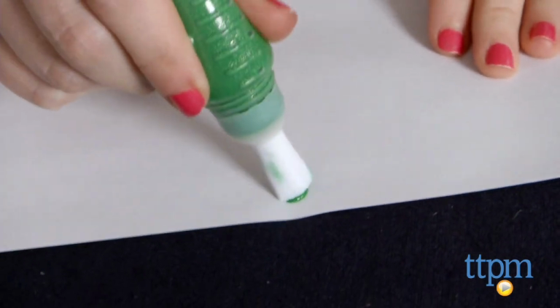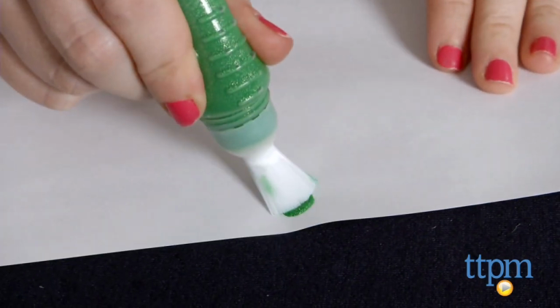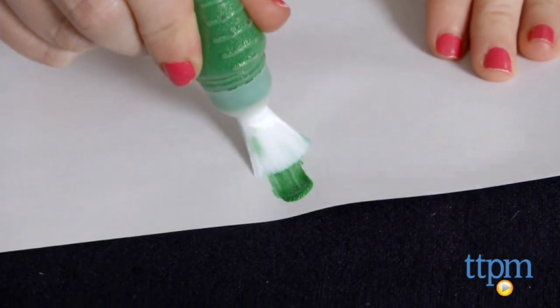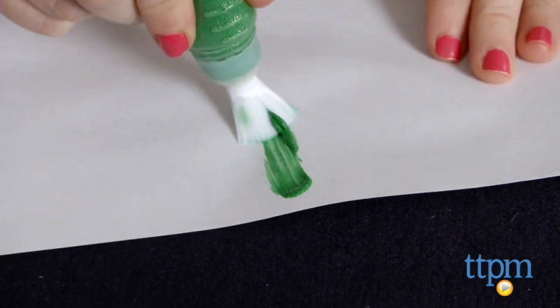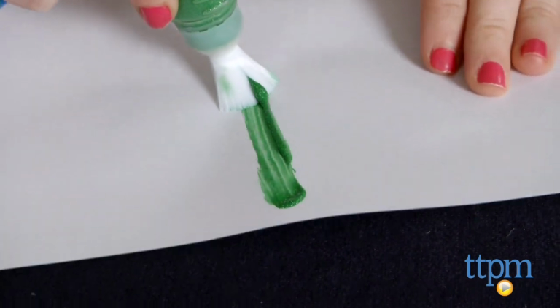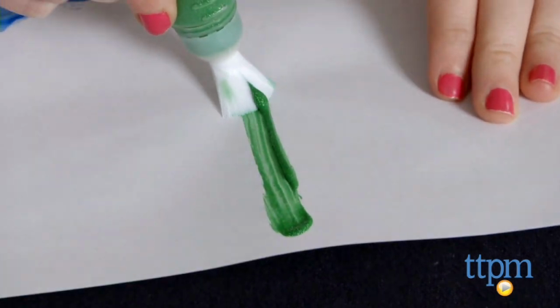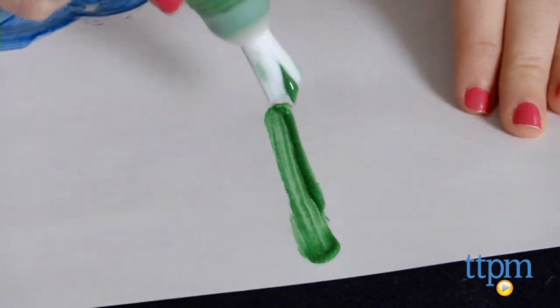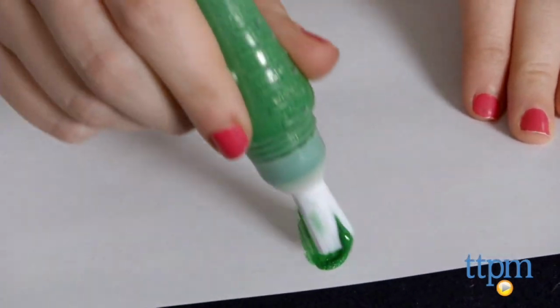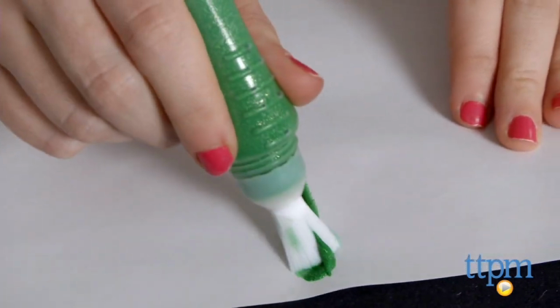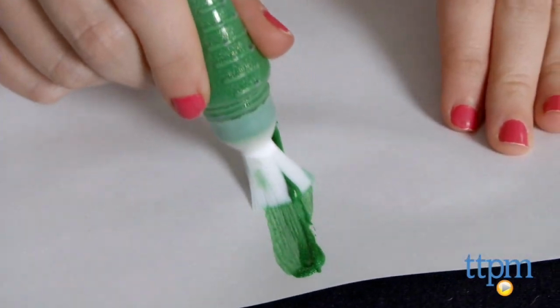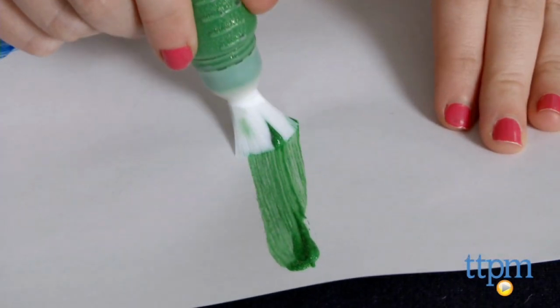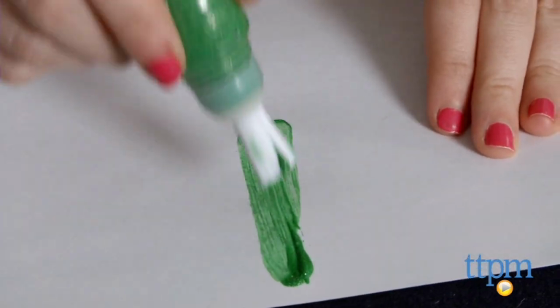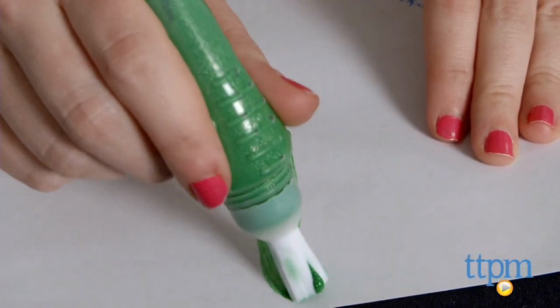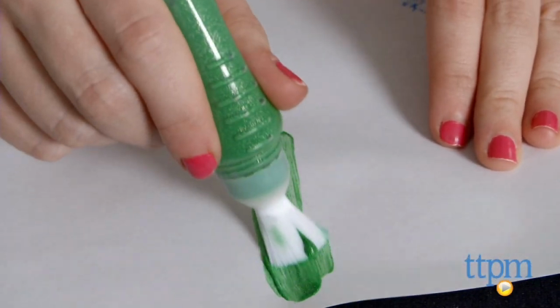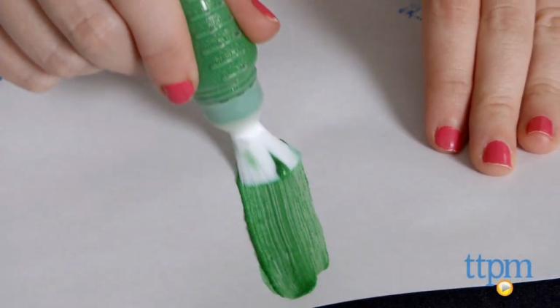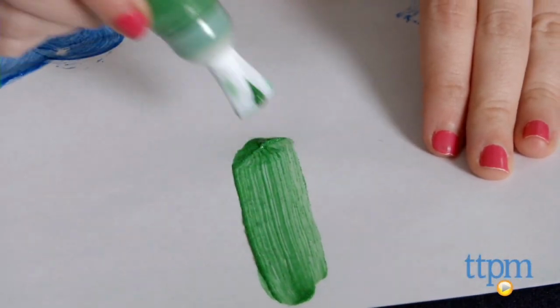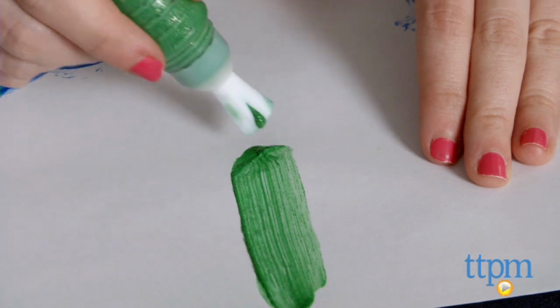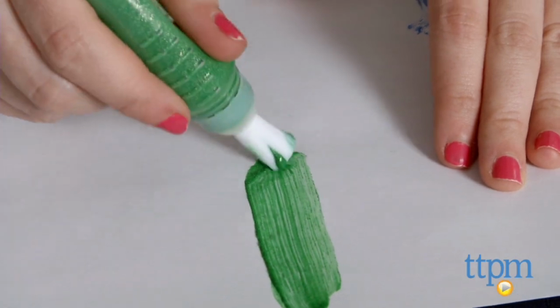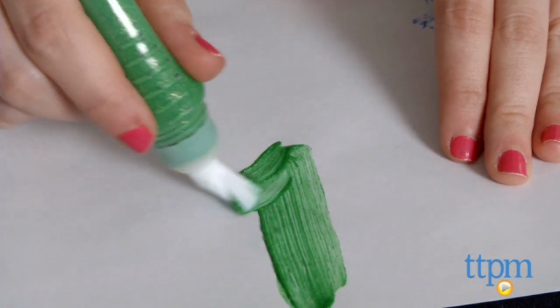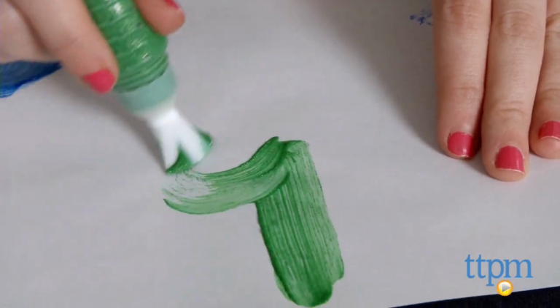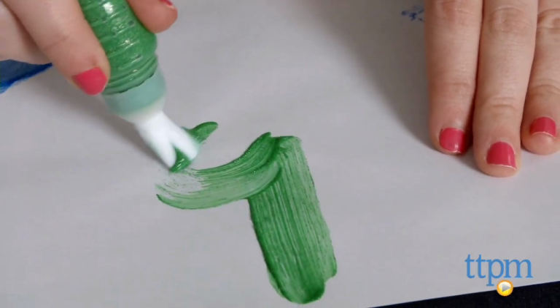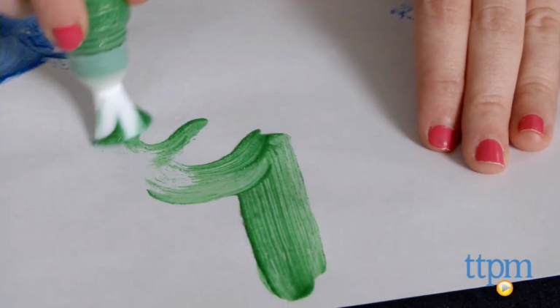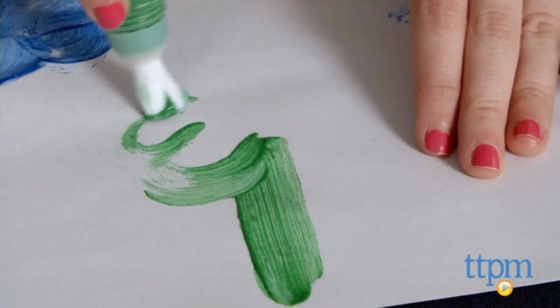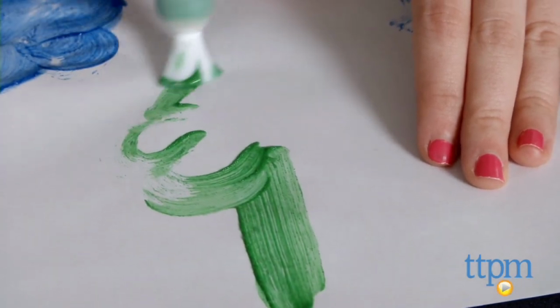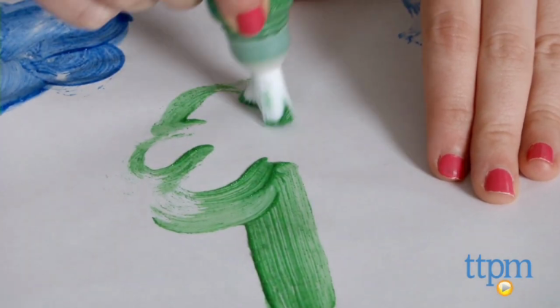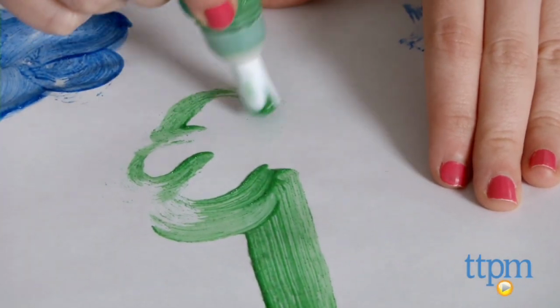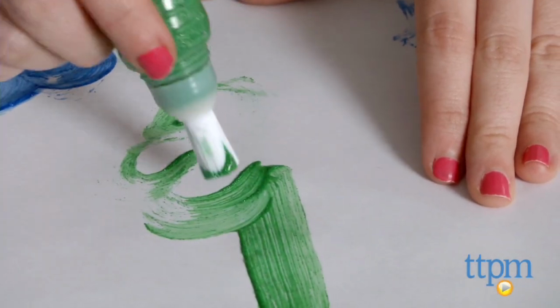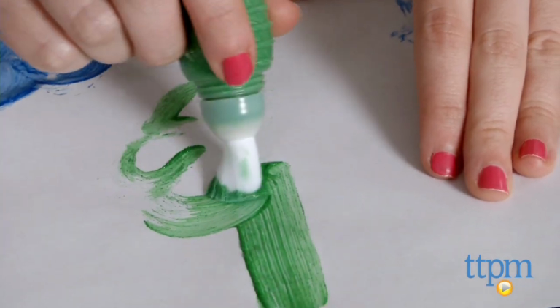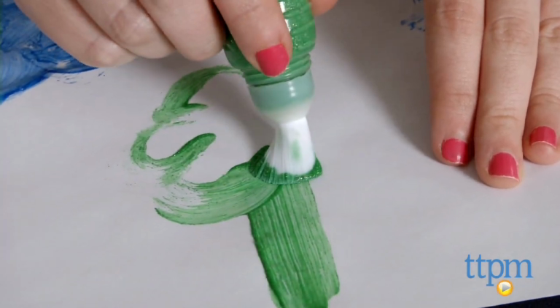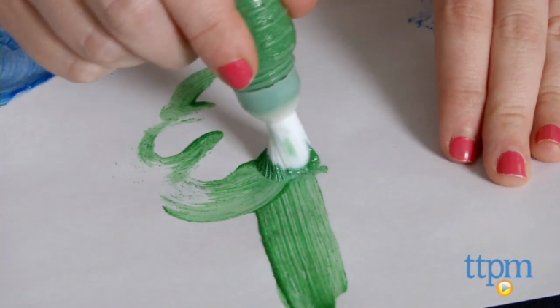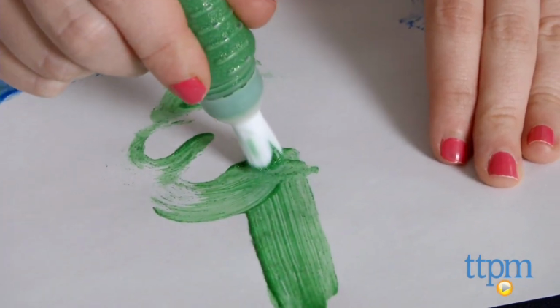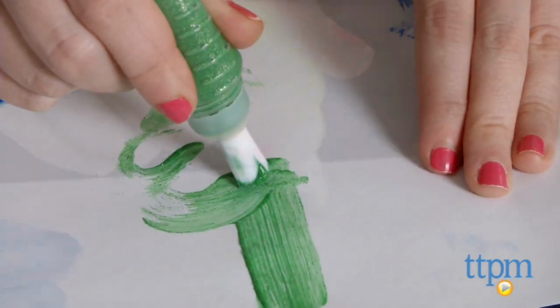Parents will like that it does a better job of keeping kids' hands clean as they paint, and kids will love the fun of squeezing the brushes to release more paint as they get creative with their artwork.